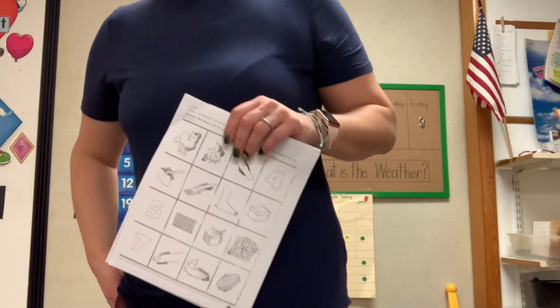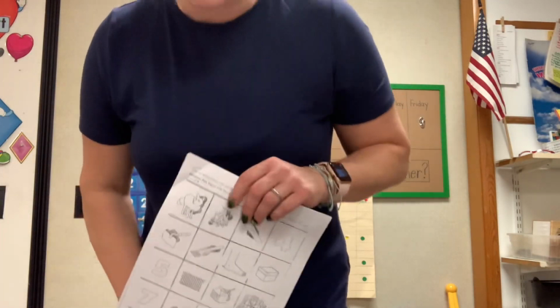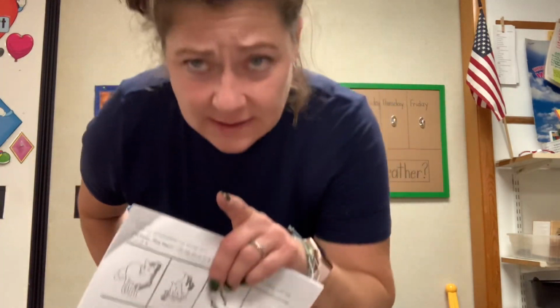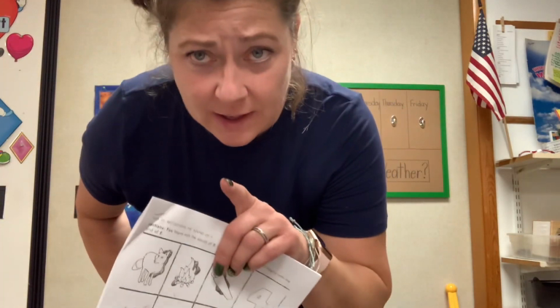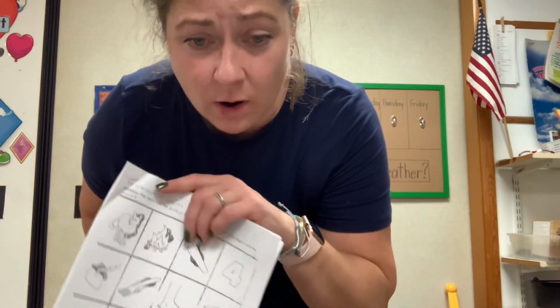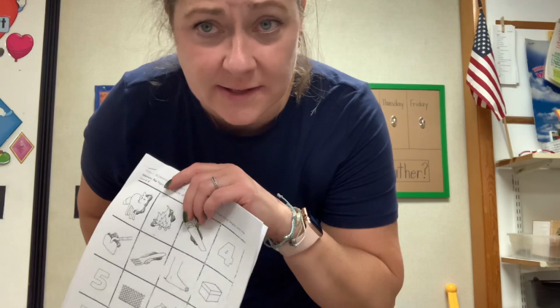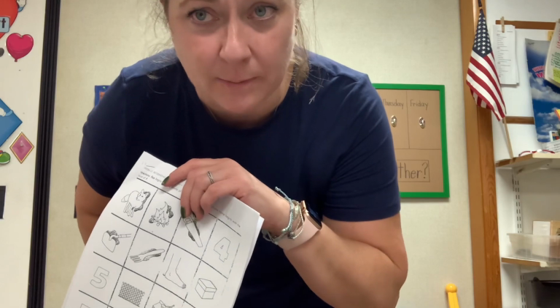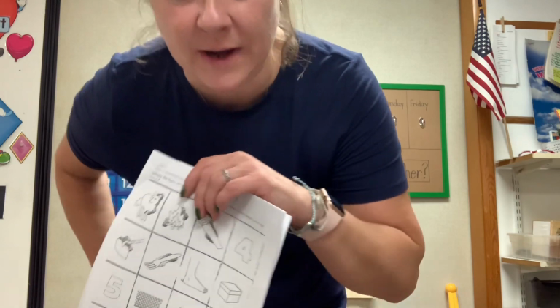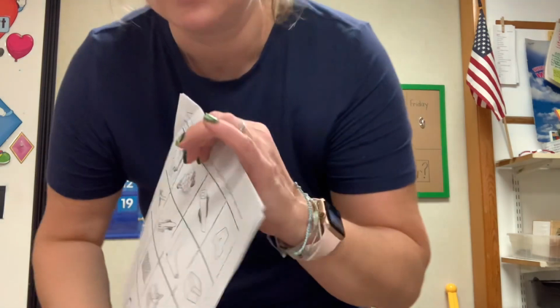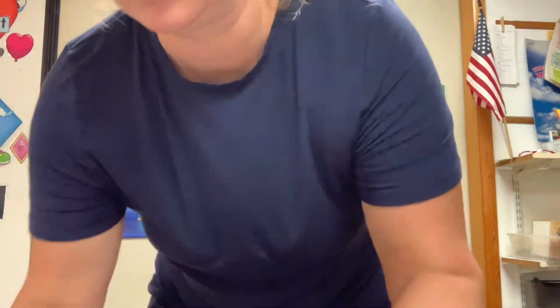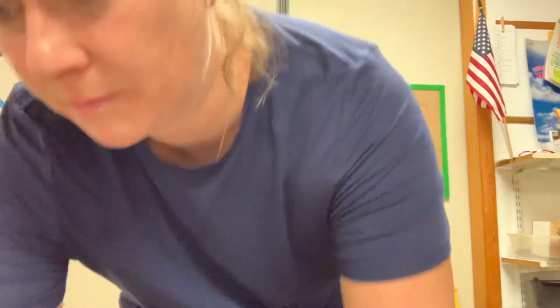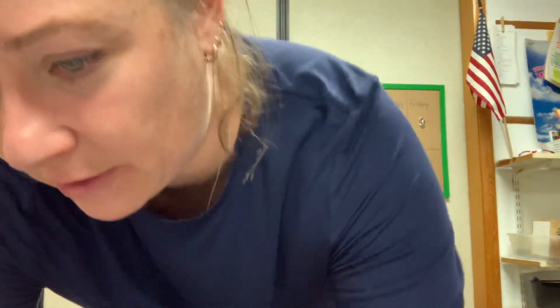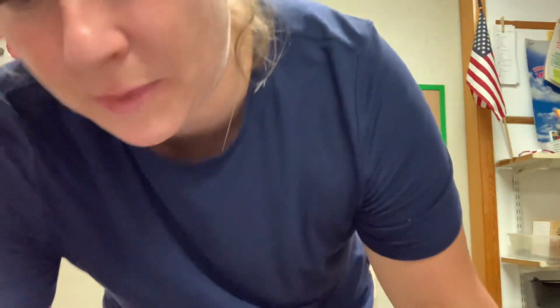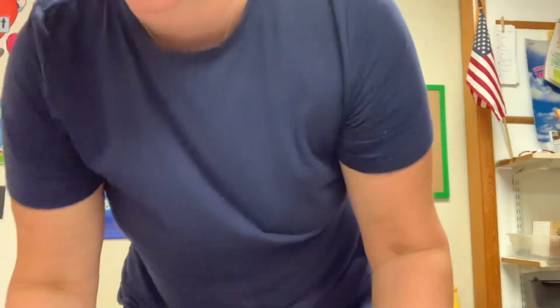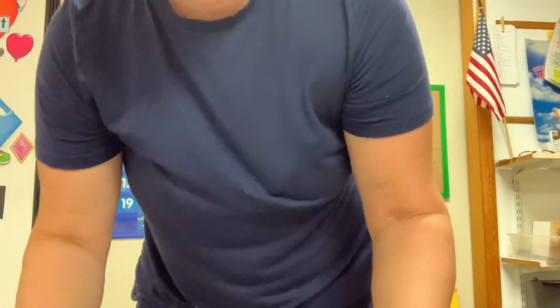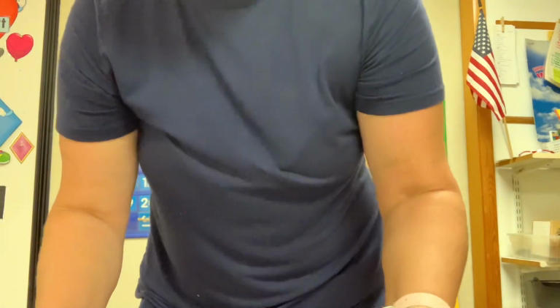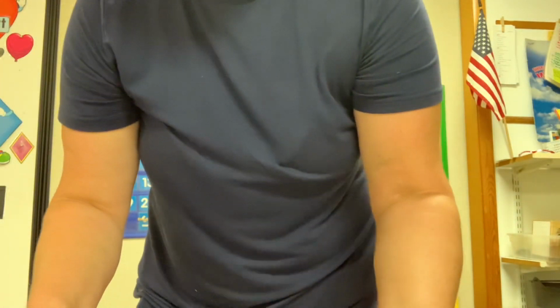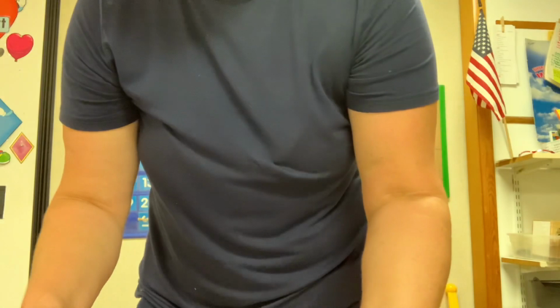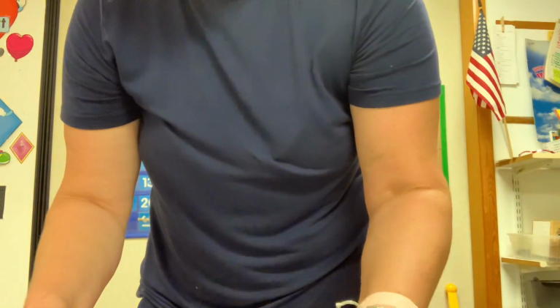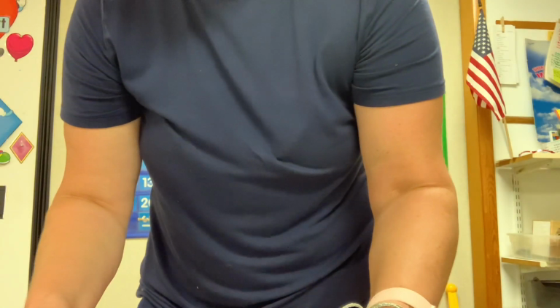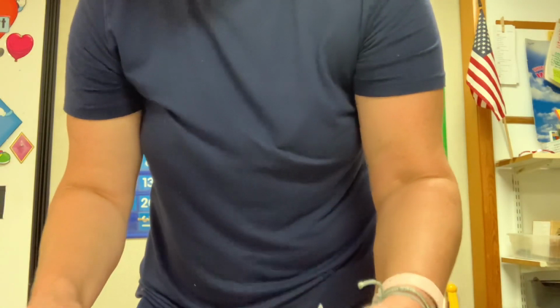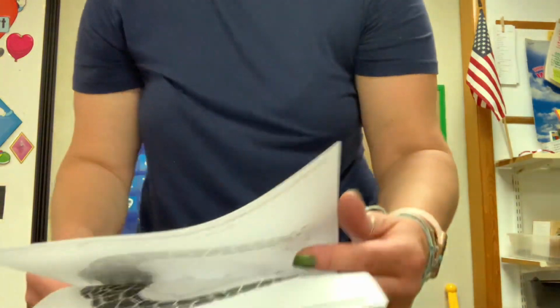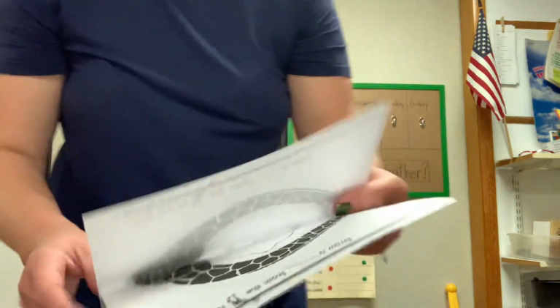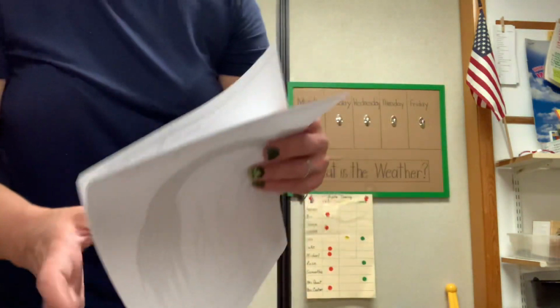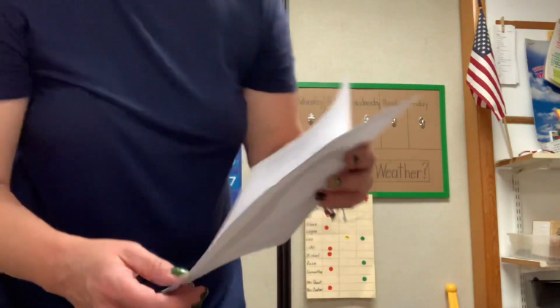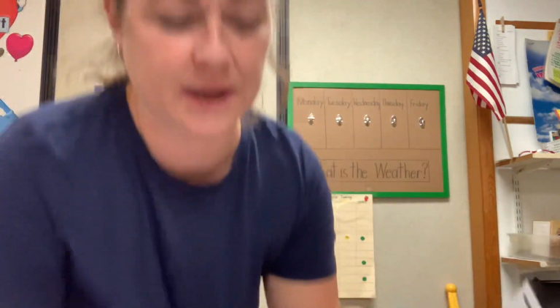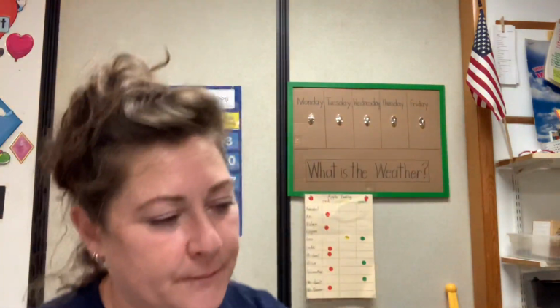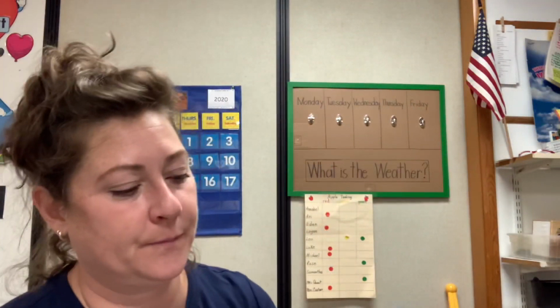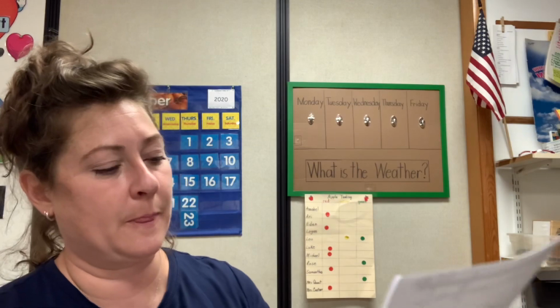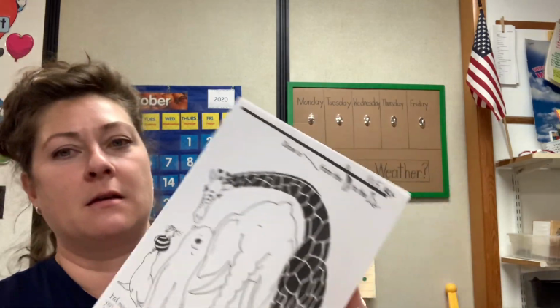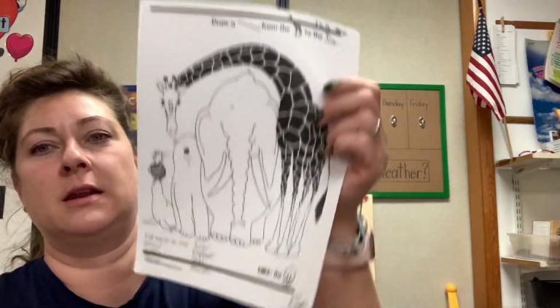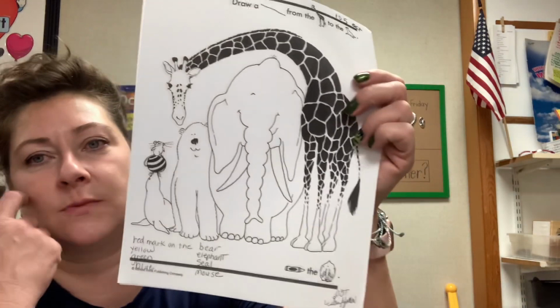And let's get ready and do our listening paper. You ready? Parents, you can pause if you want. Don't forget, you're going to need some crayons. Get ready. You ready?